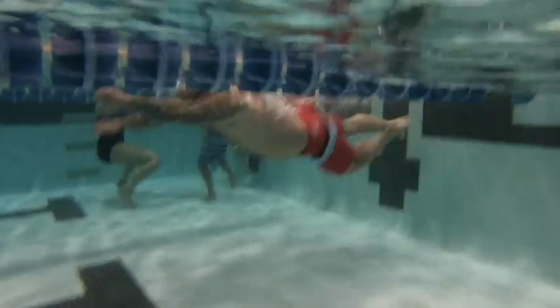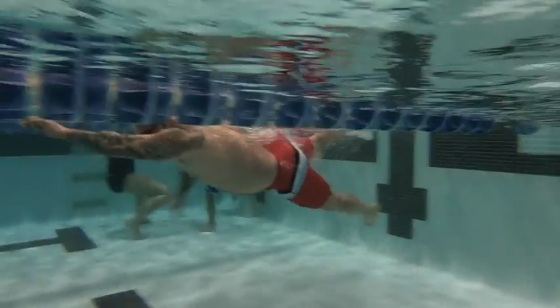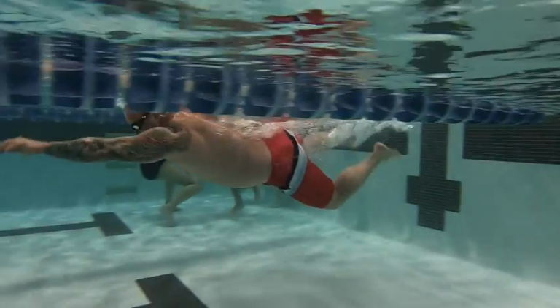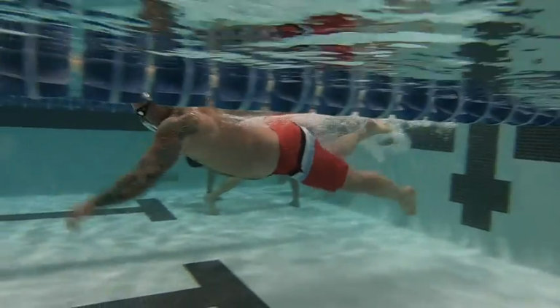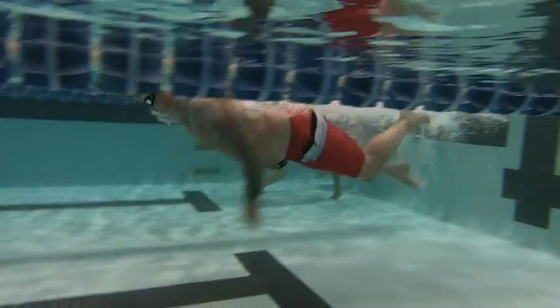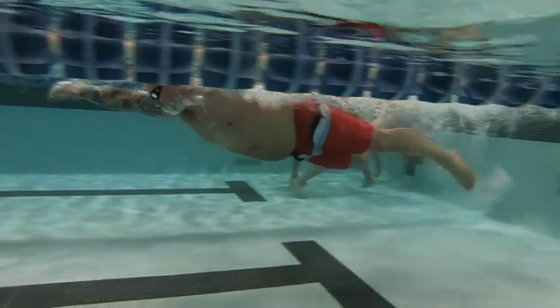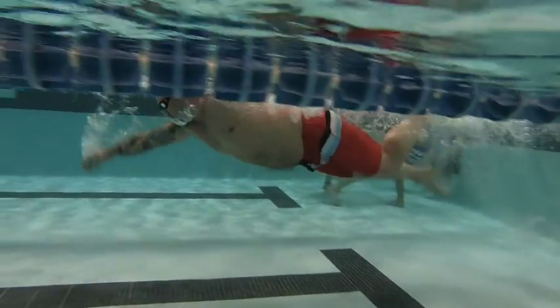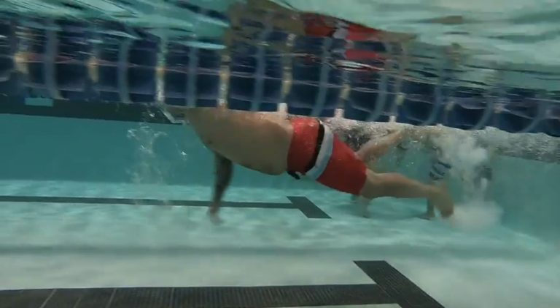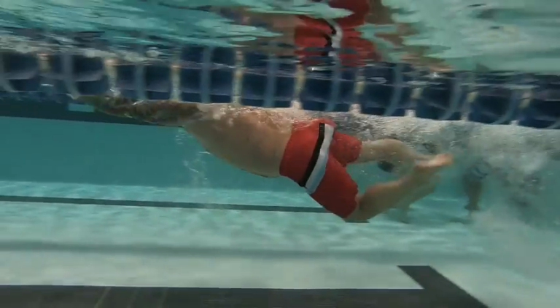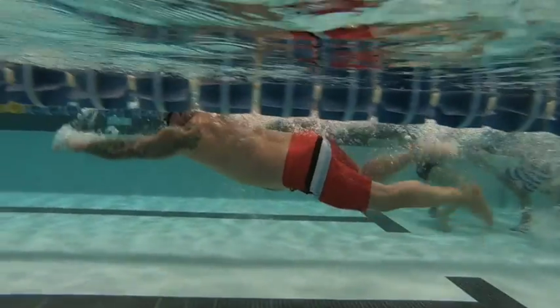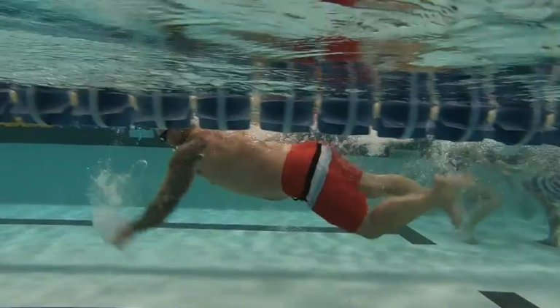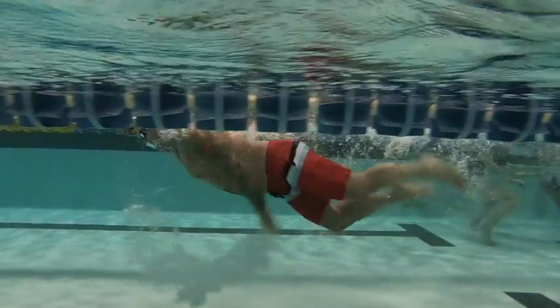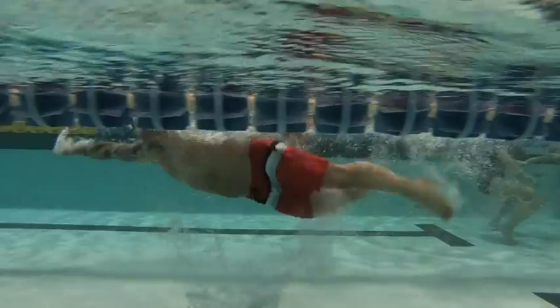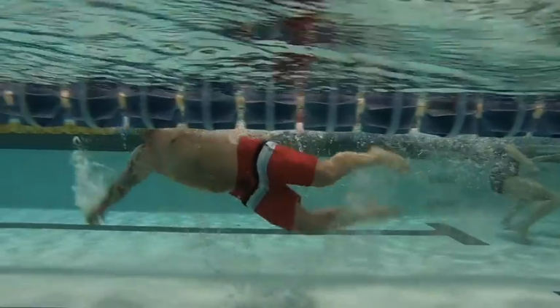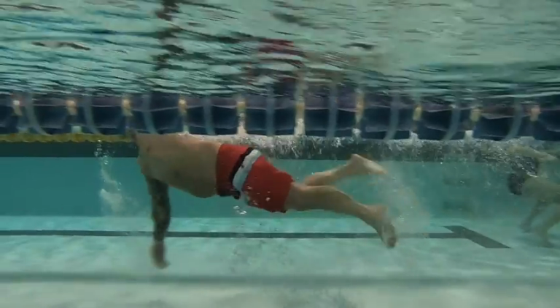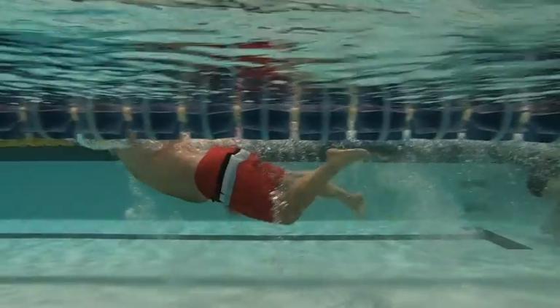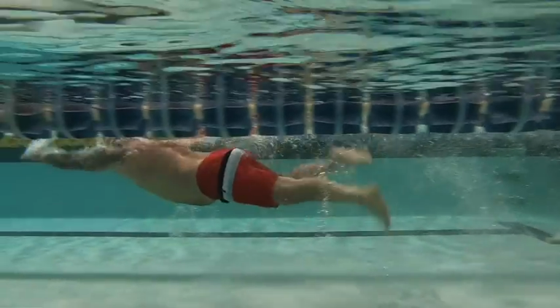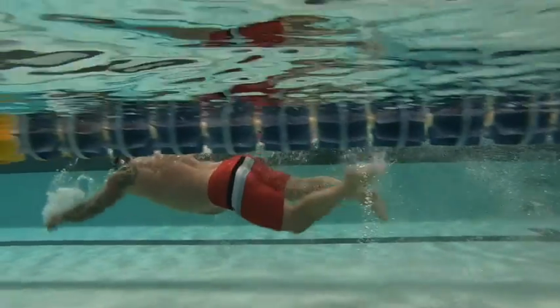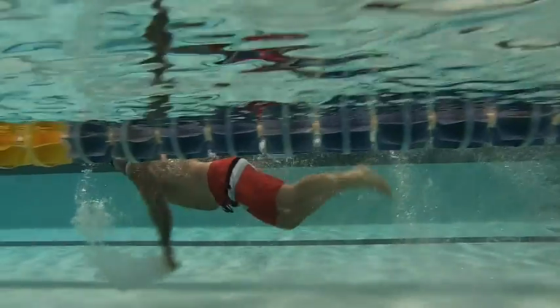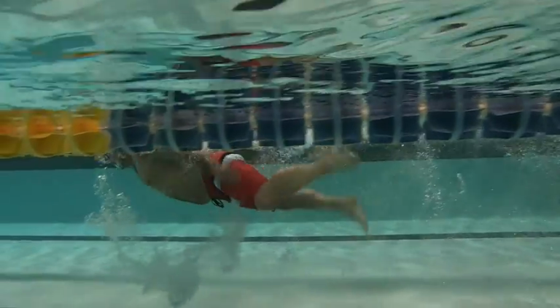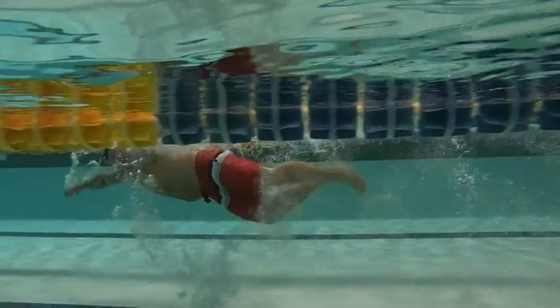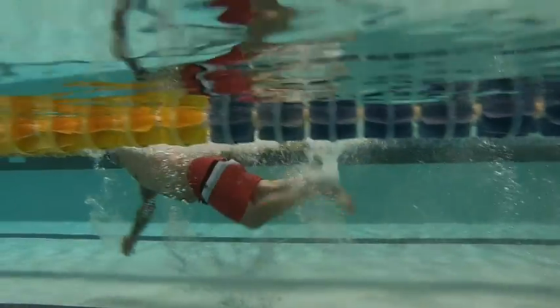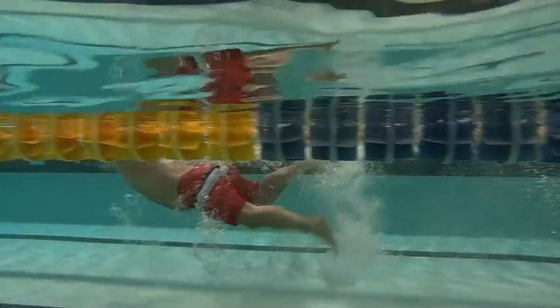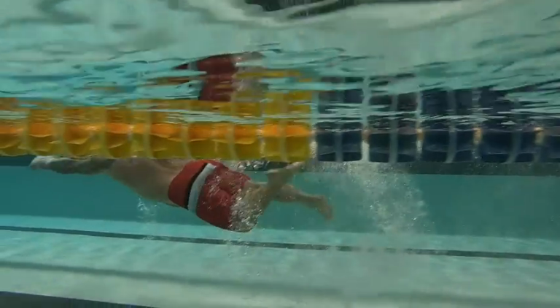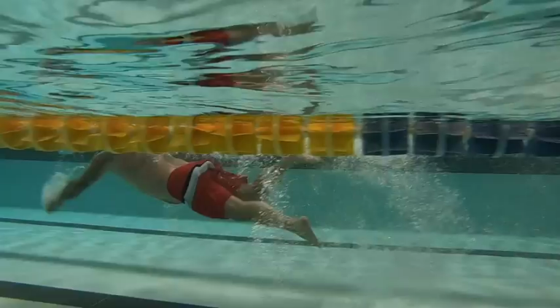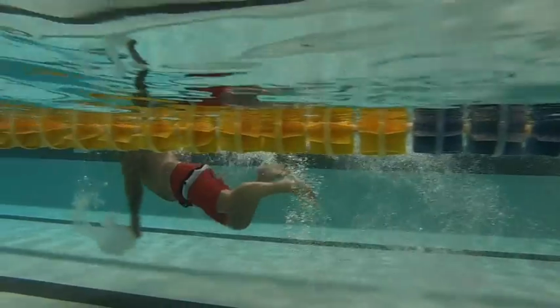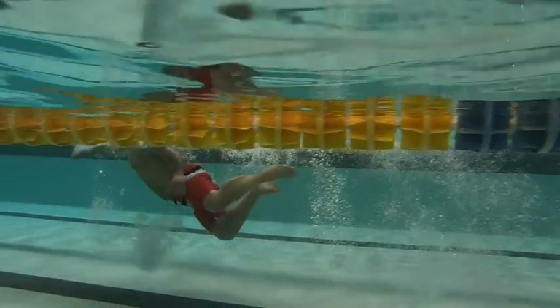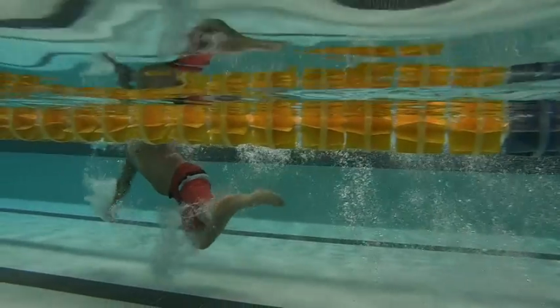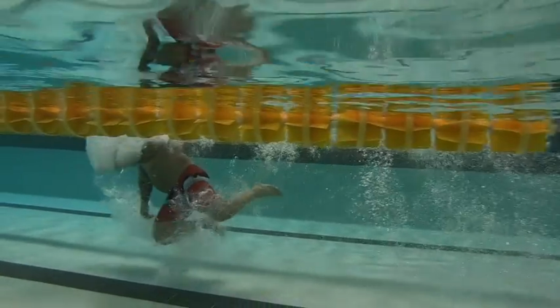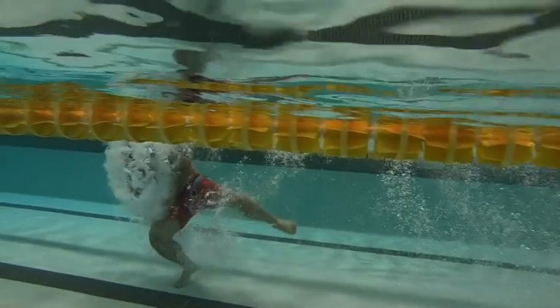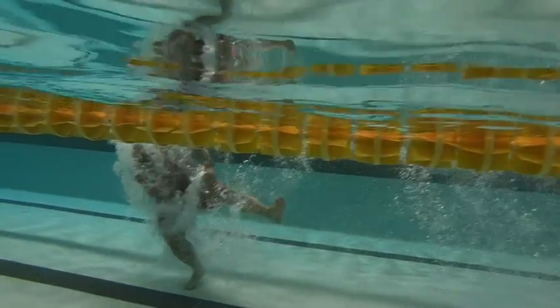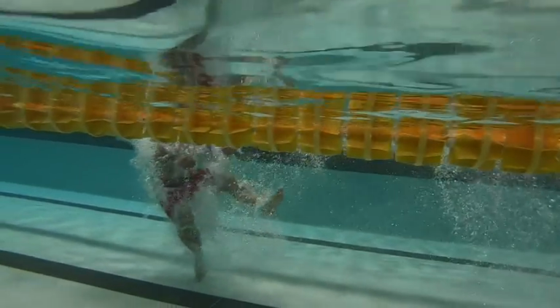Here we have Lonnie's first swim. Head position is not too bad, a little bit down would be better. Legs are kicking from the knees down, so that's causing some push-pull which is going to slow you down.